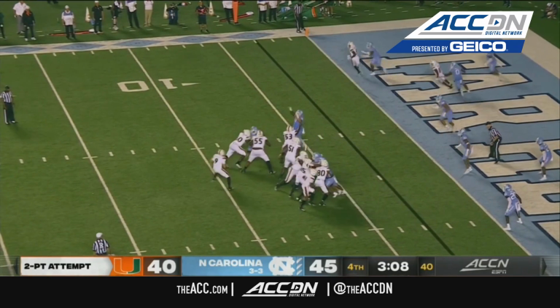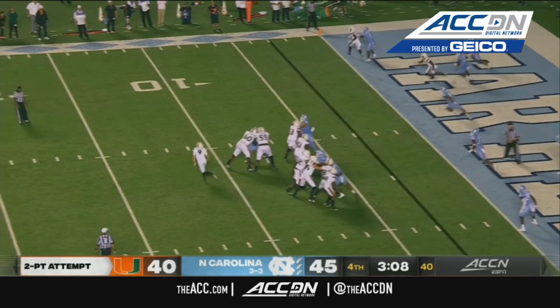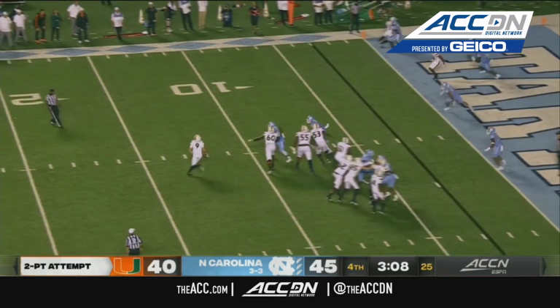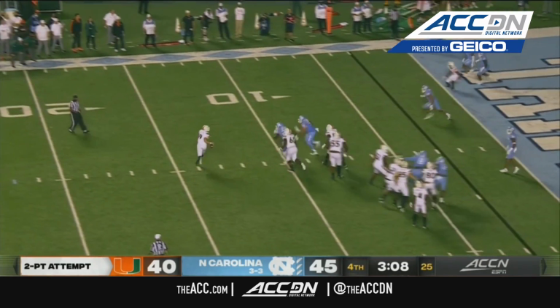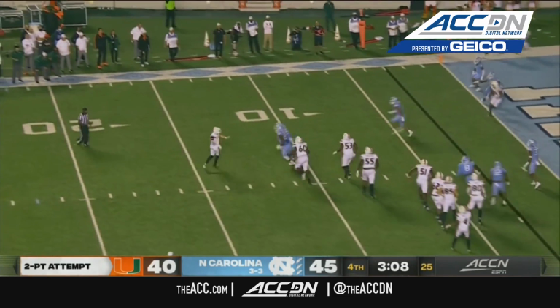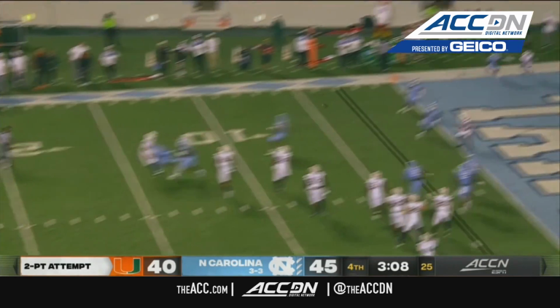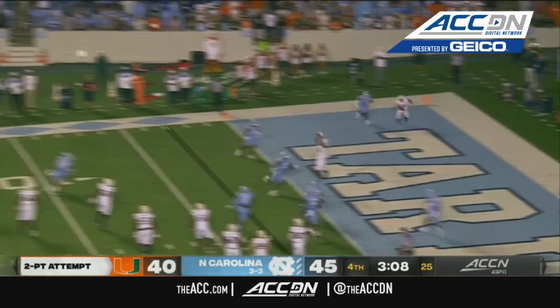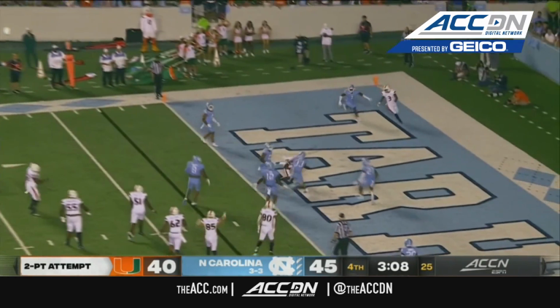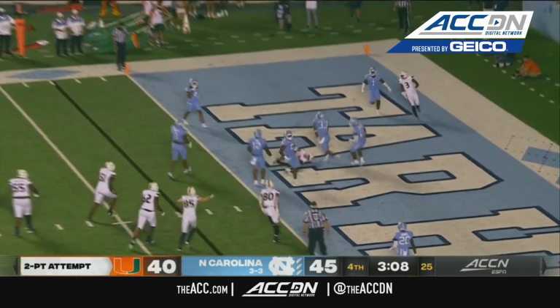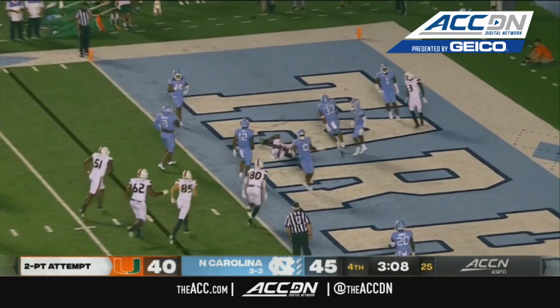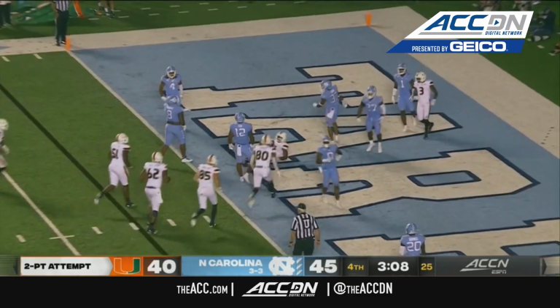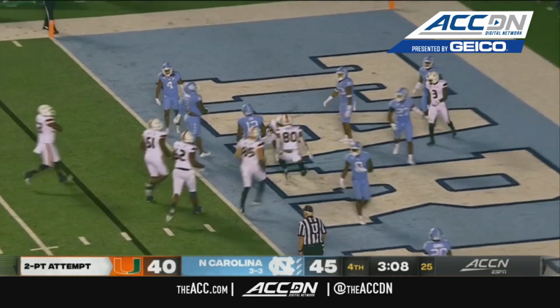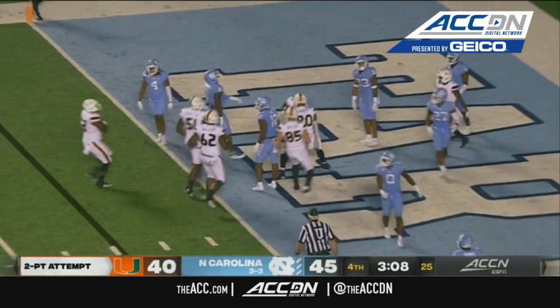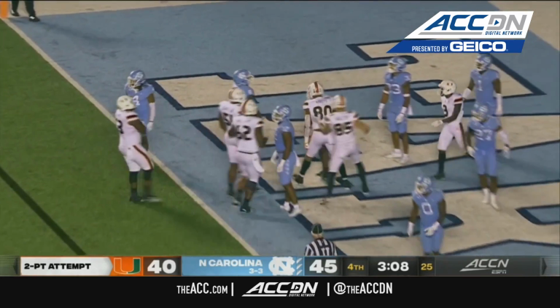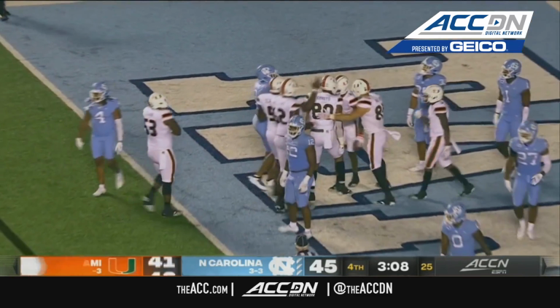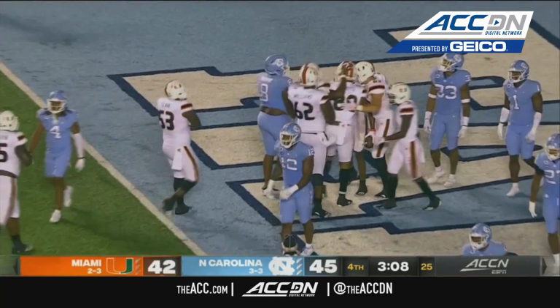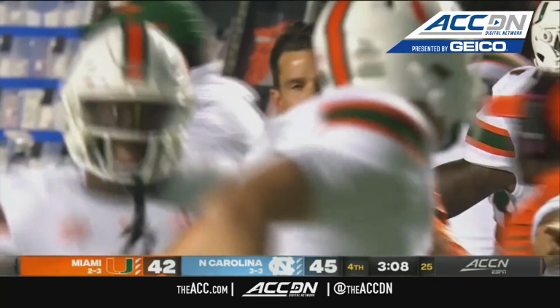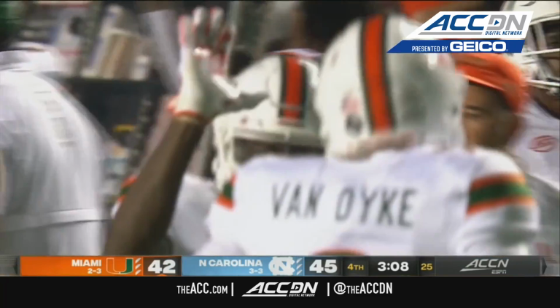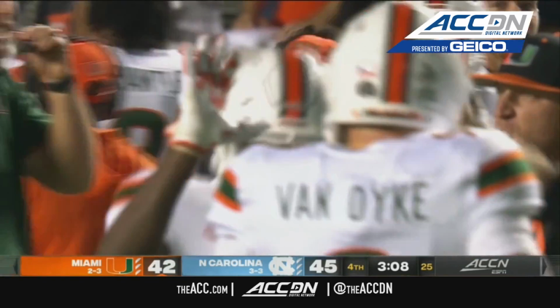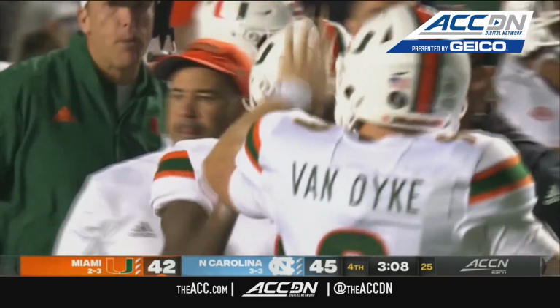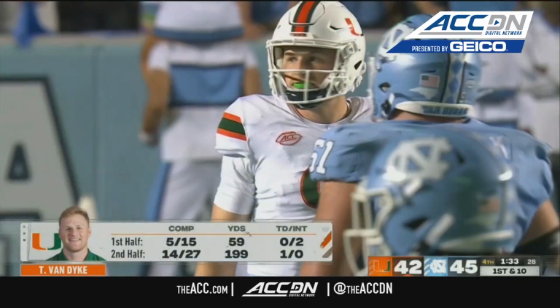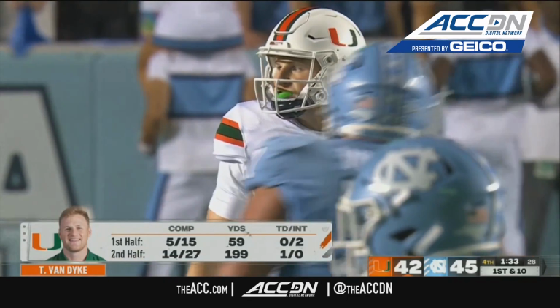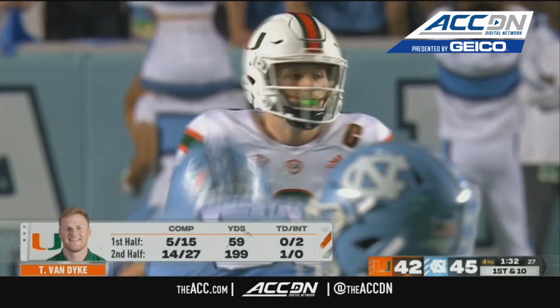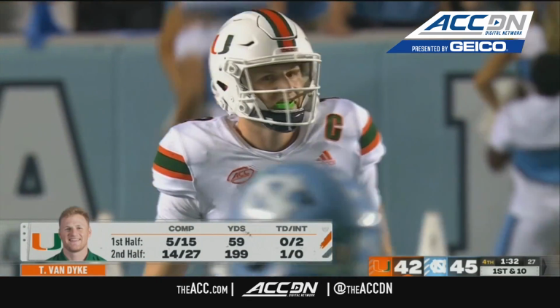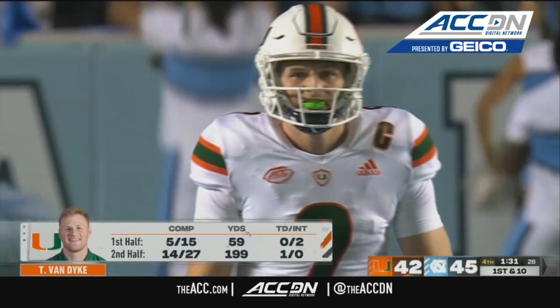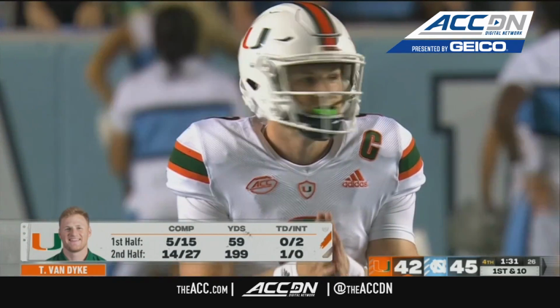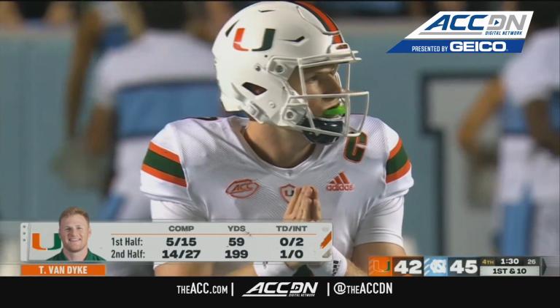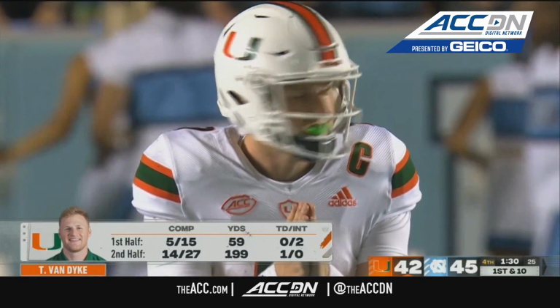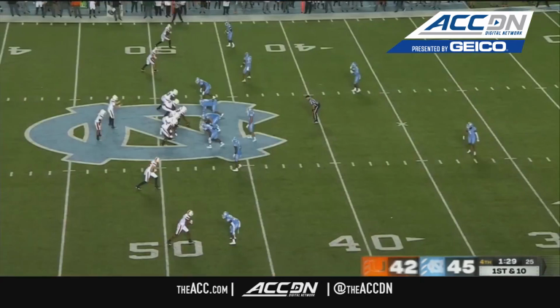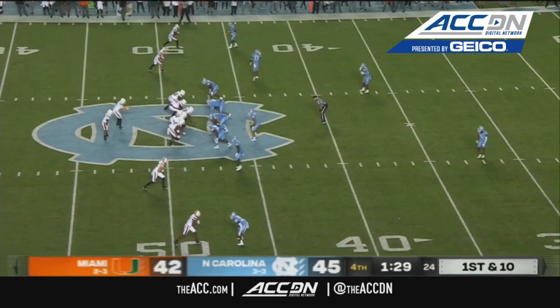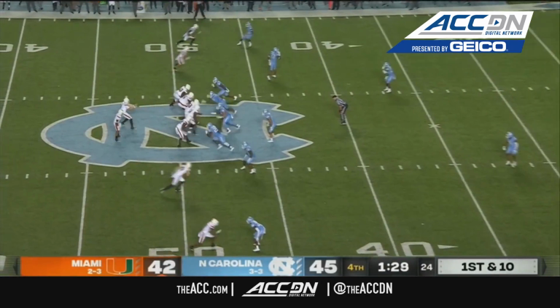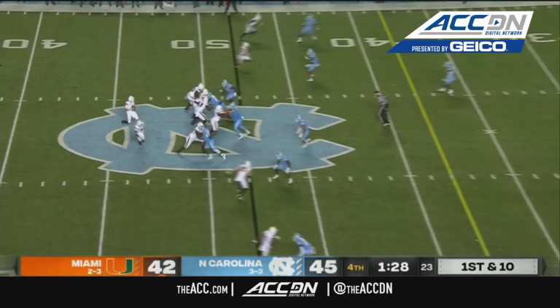Van Dyke to his left, back inside — caught. Rambo, I believe in traffic, held on. Miami's offensive line has done a much better job in the second half of getting some push up front for these running backs.